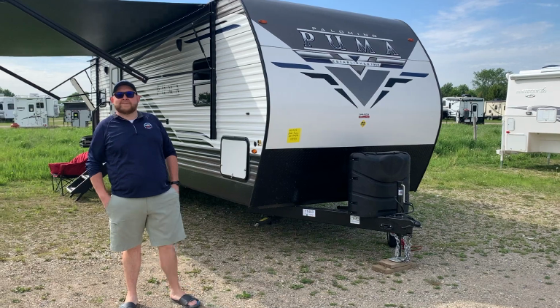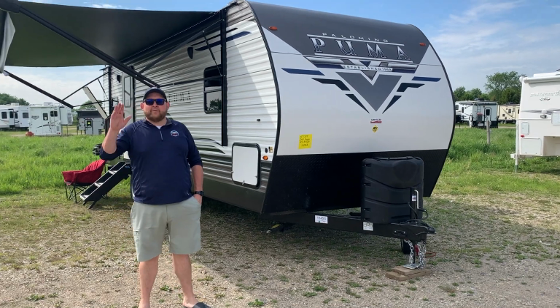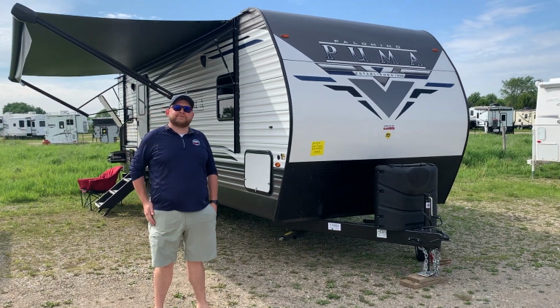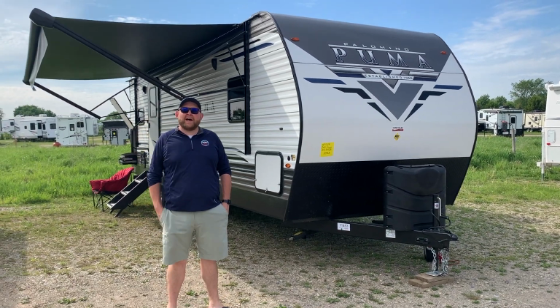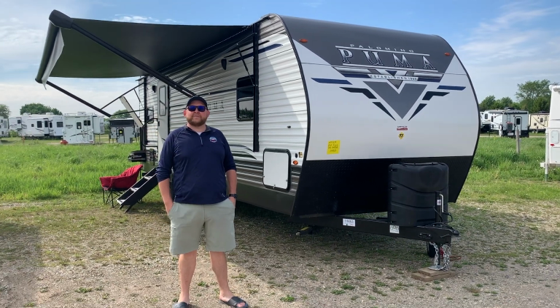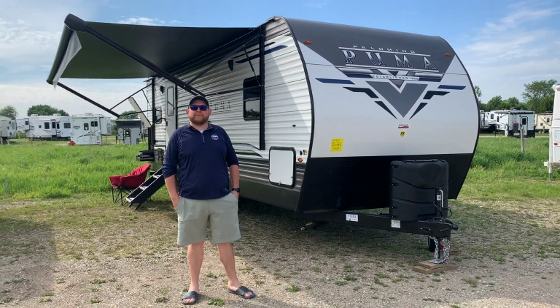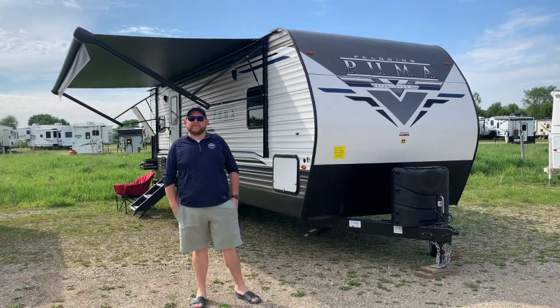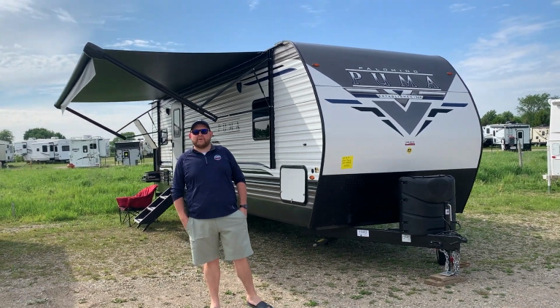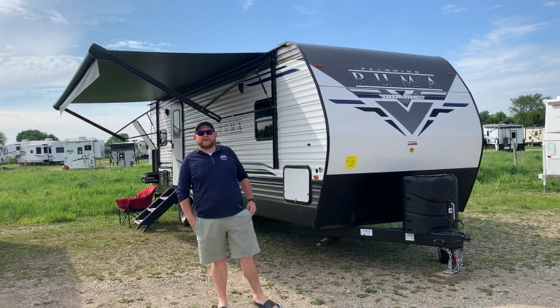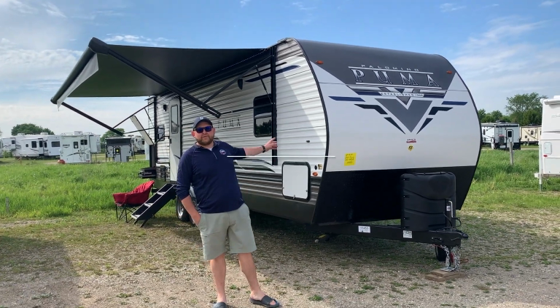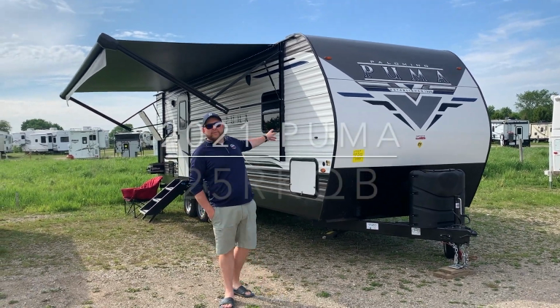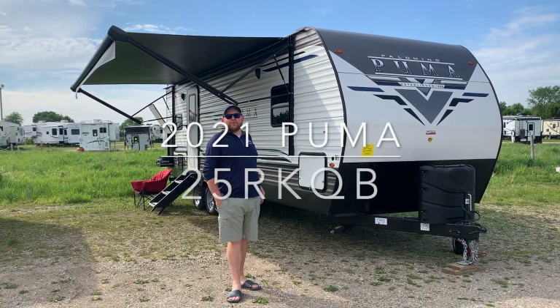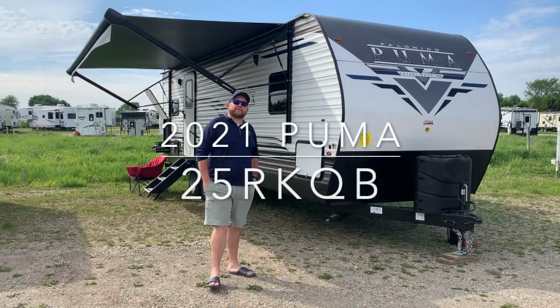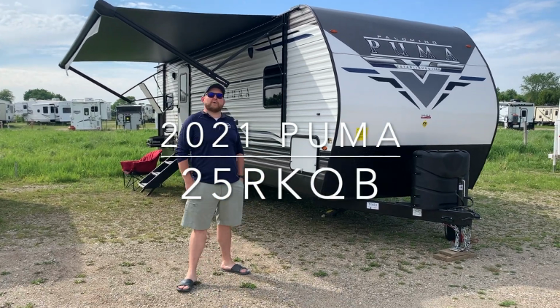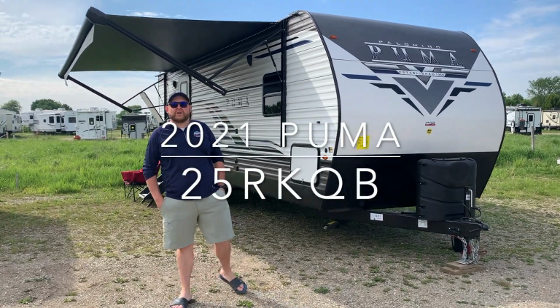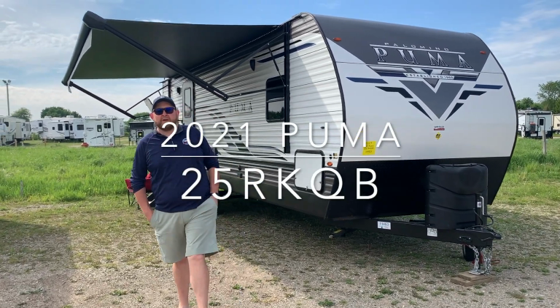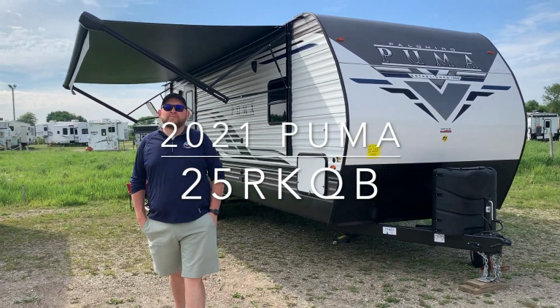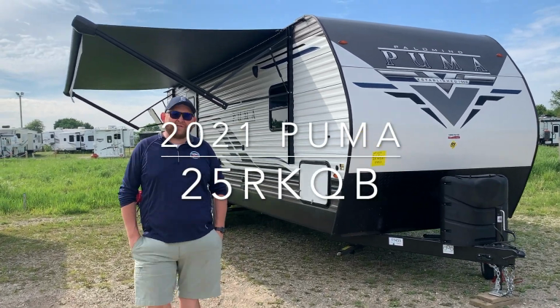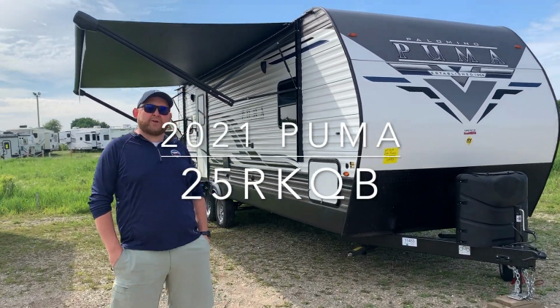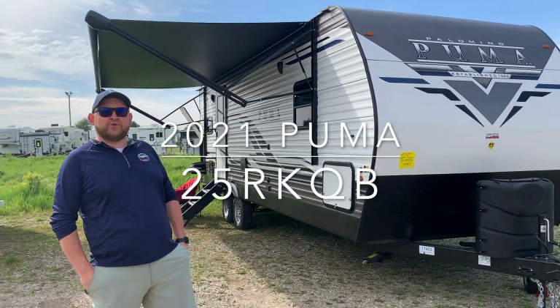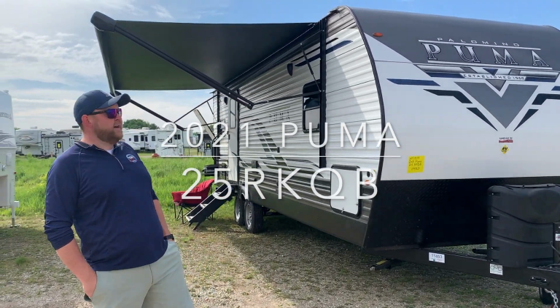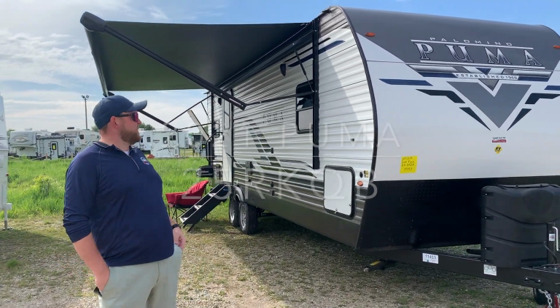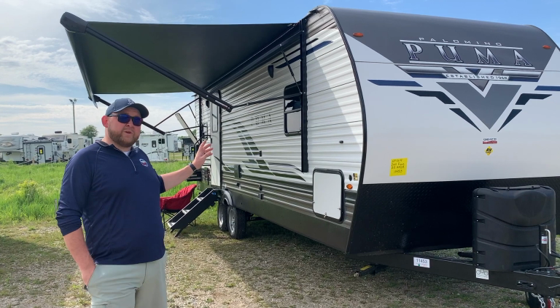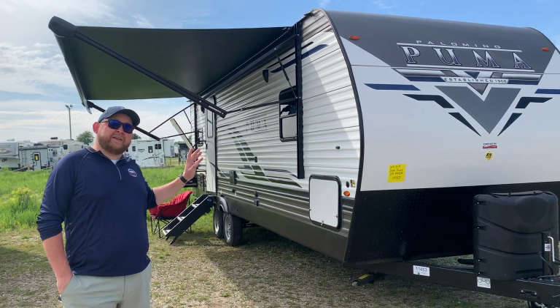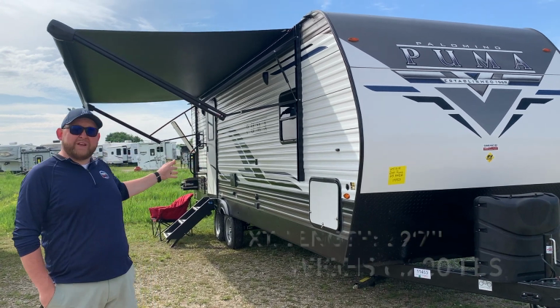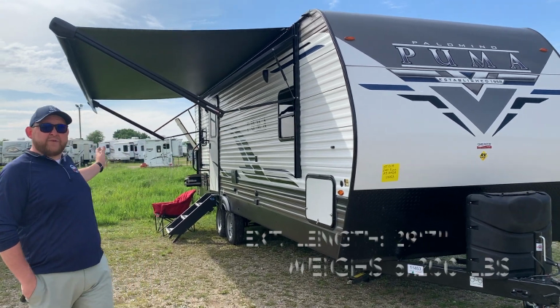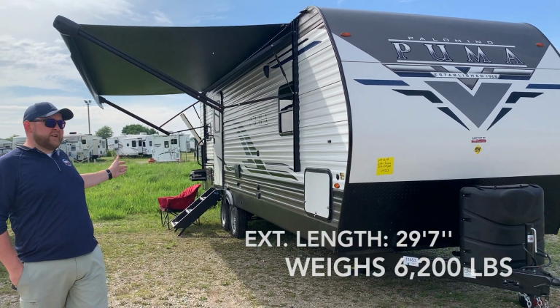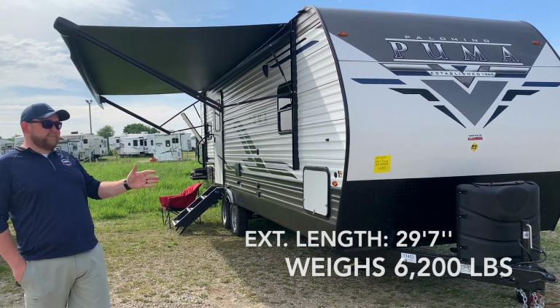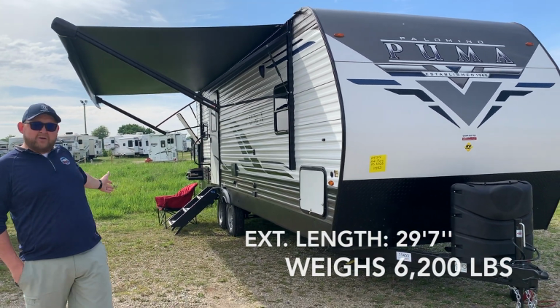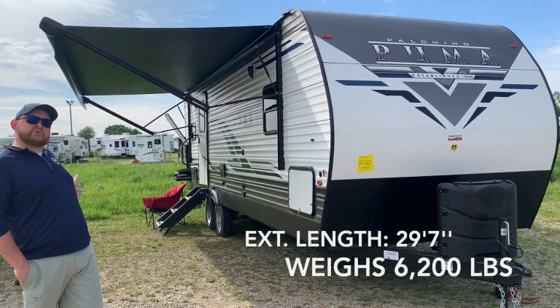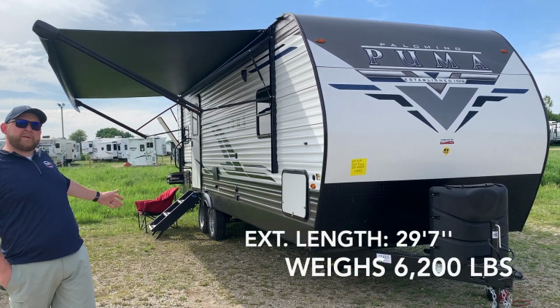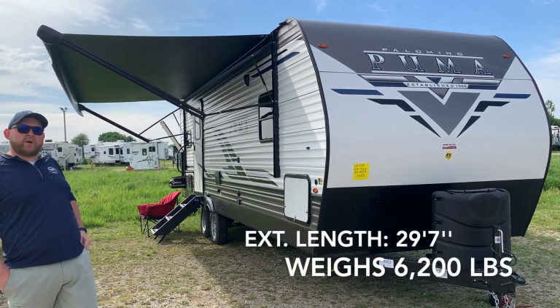Hey everyone, Jonathan Alam here from Campan RV in Stratford, Ontario. Today's walkthrough video, we've got a brand new arrival. It's a 2021 Puma 25RKQB — a 29 foot 7 inch tip to tail travel trailer made by Palomino RV.